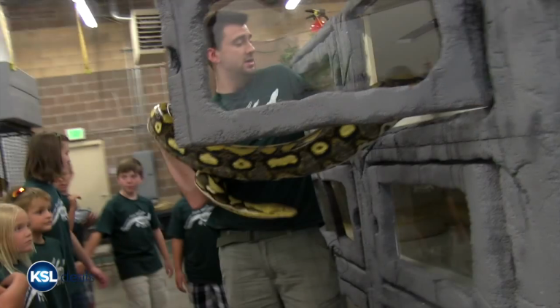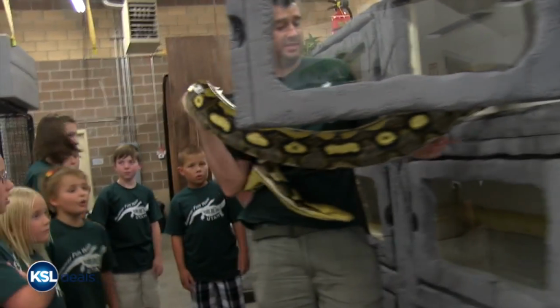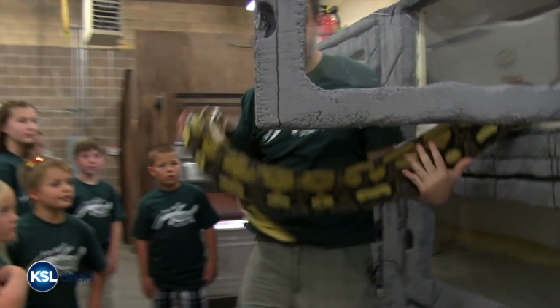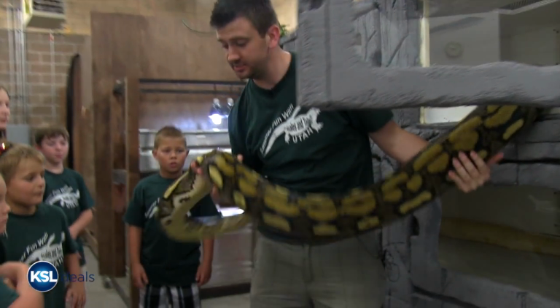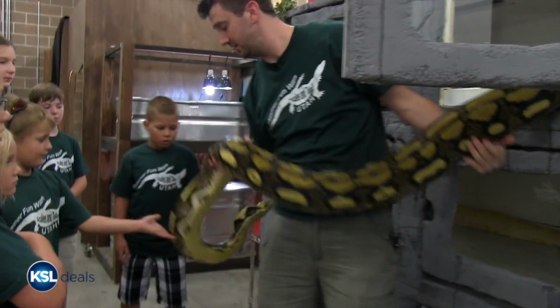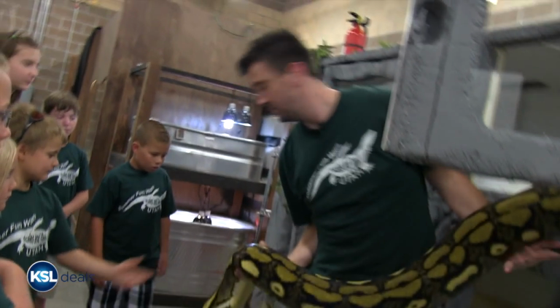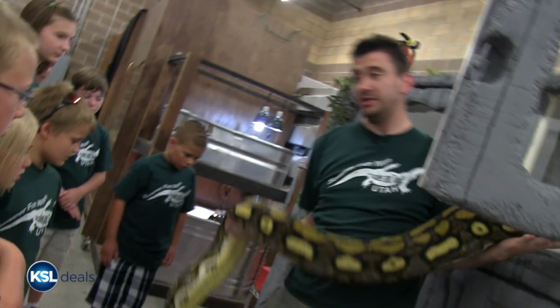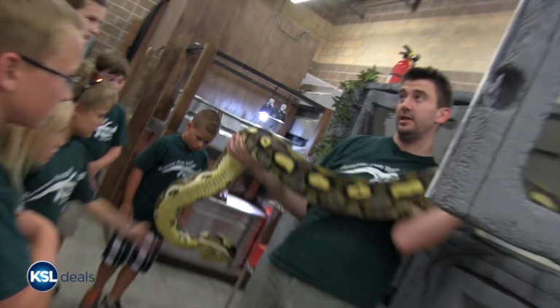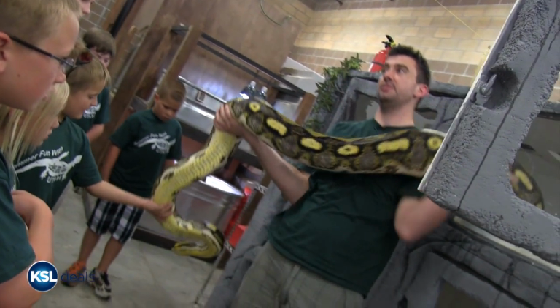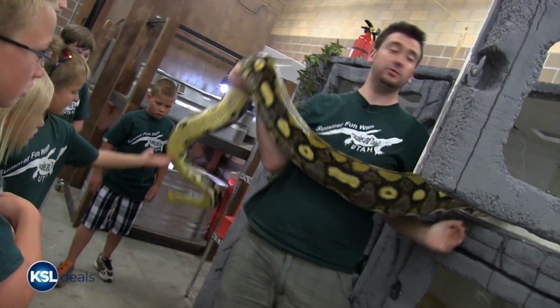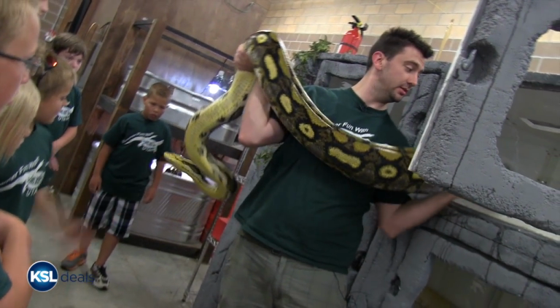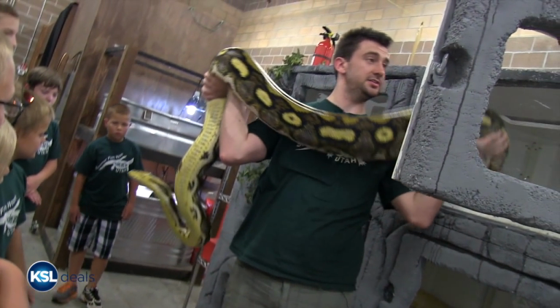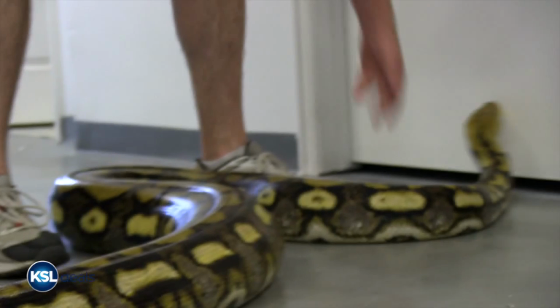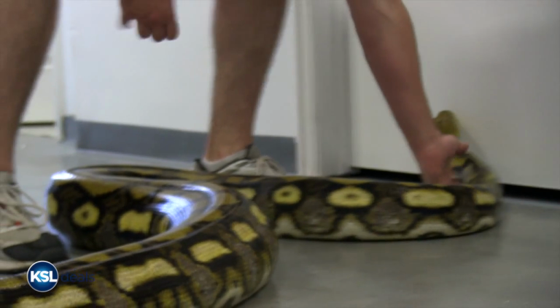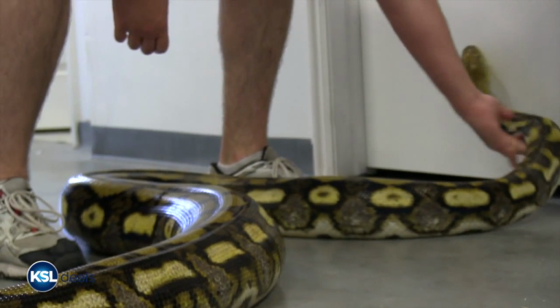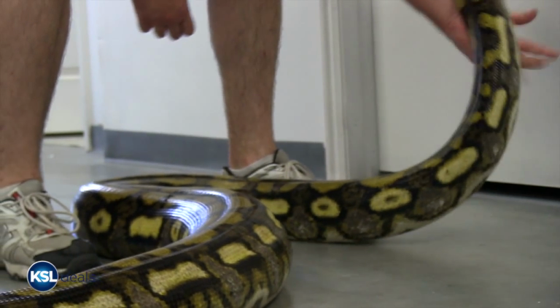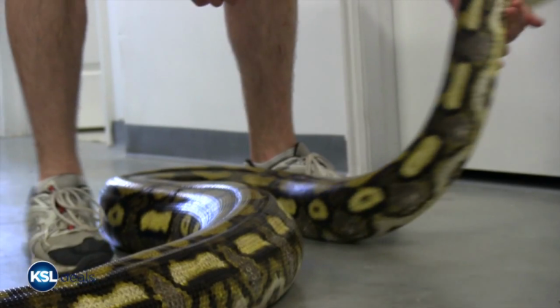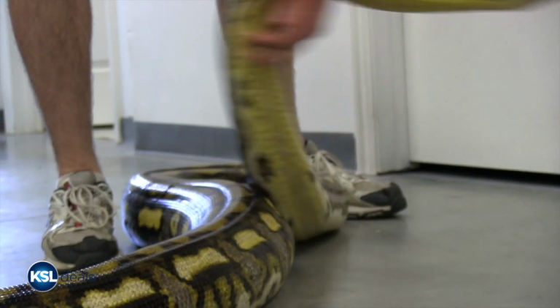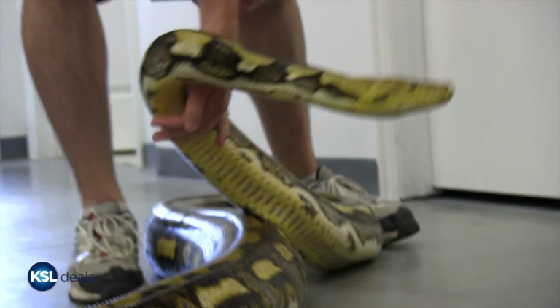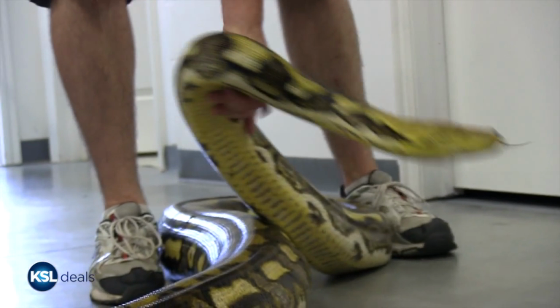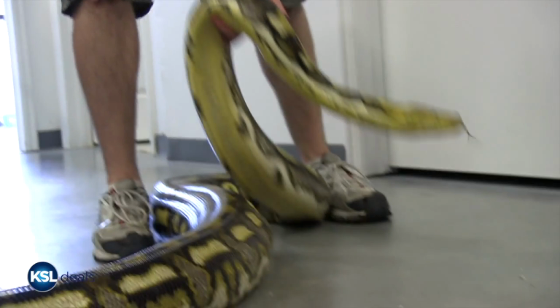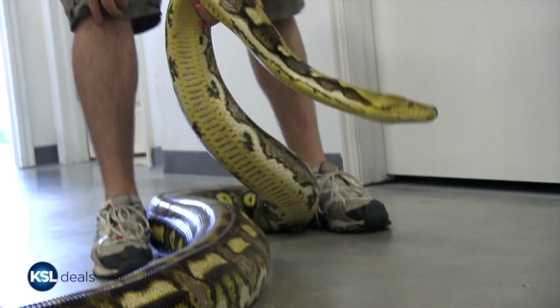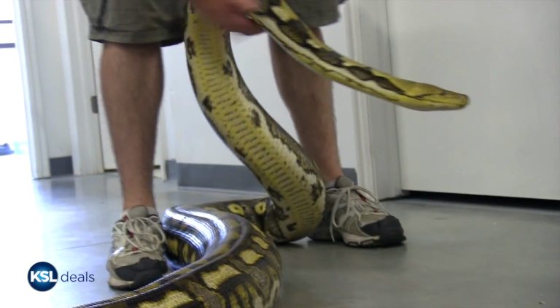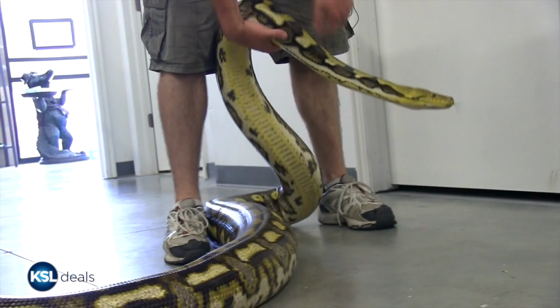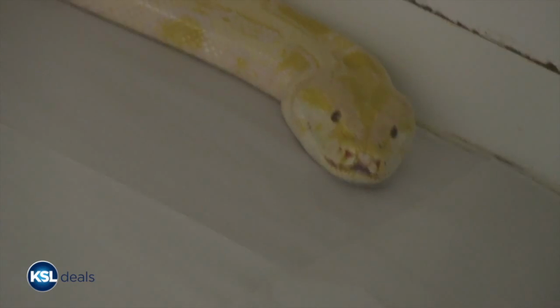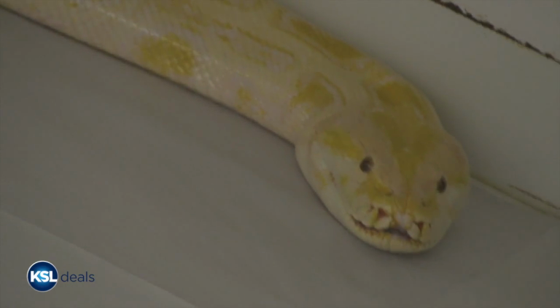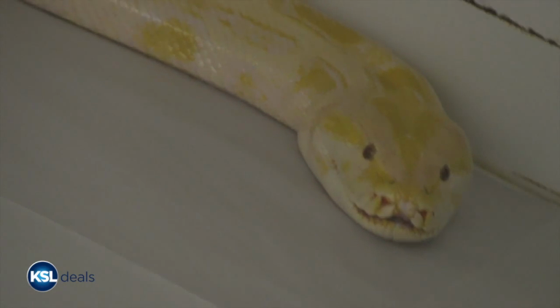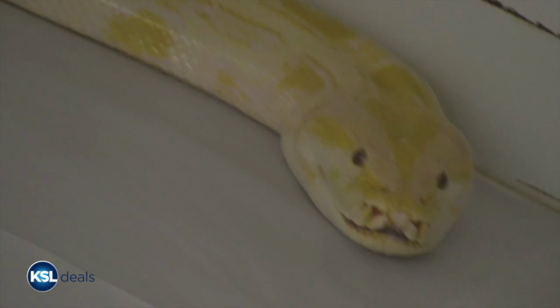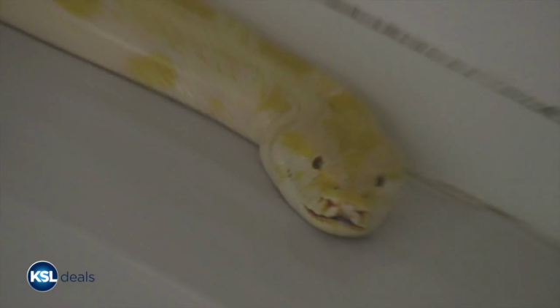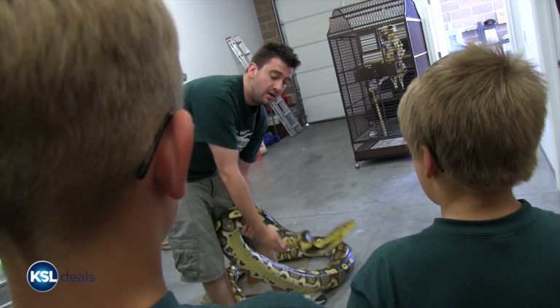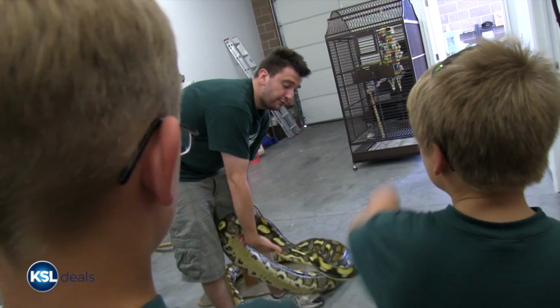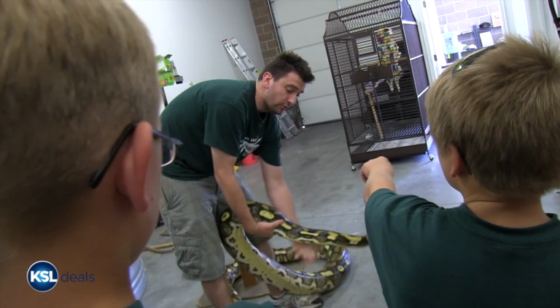So this, she is a reticulated python, which is the longest kind of snake in the world. Full grown, they can get over 25 feet long. We have two, and this is actually the smaller of our two.